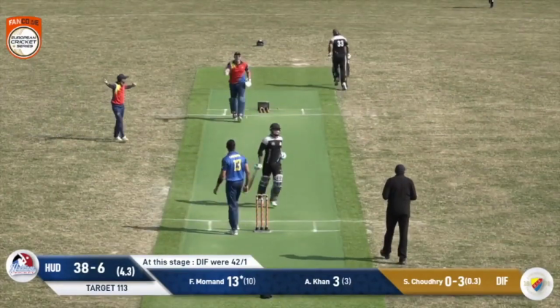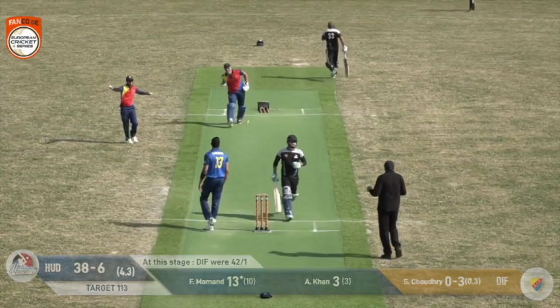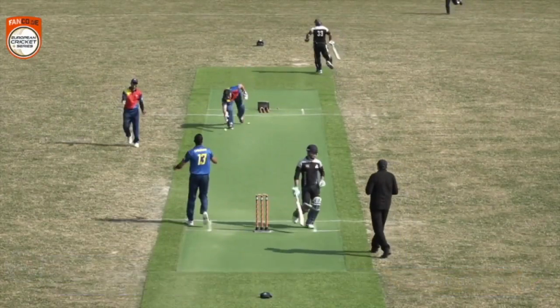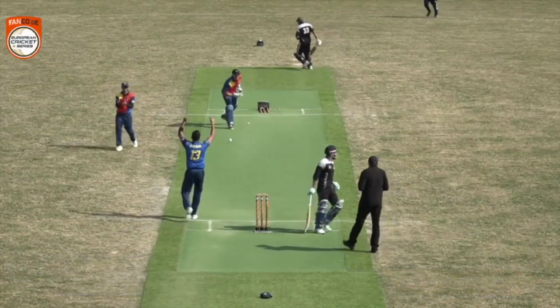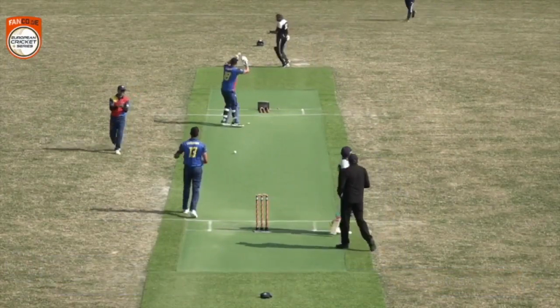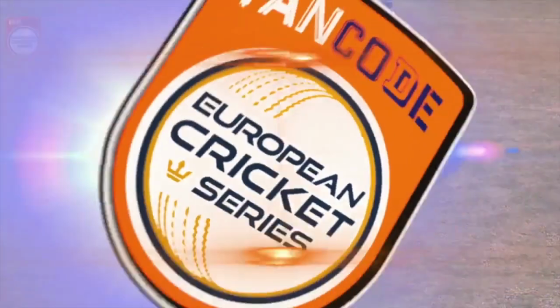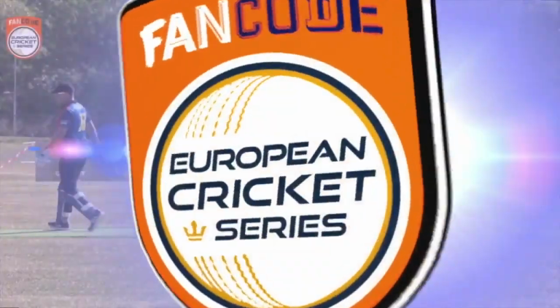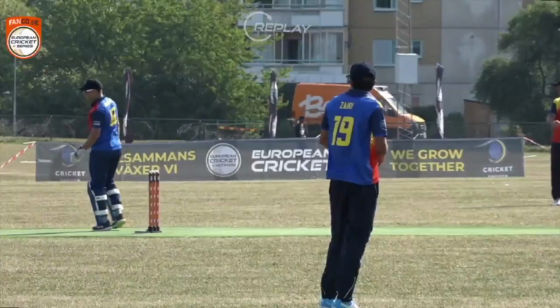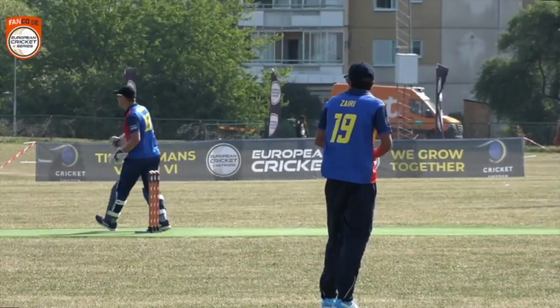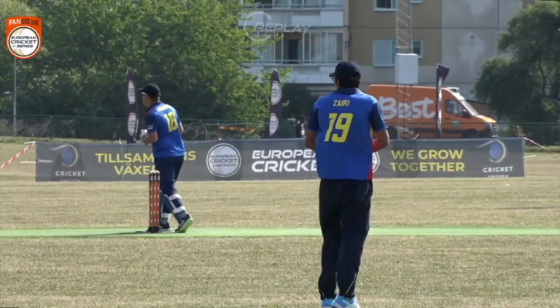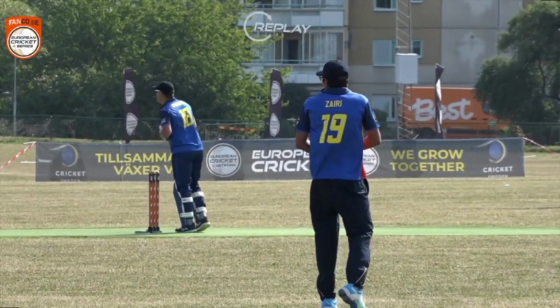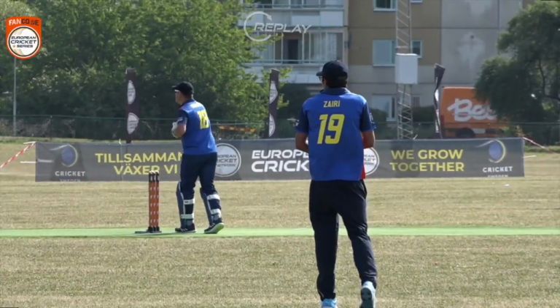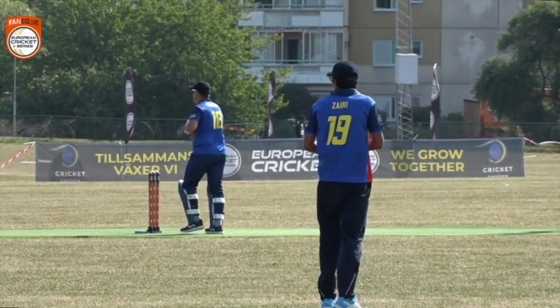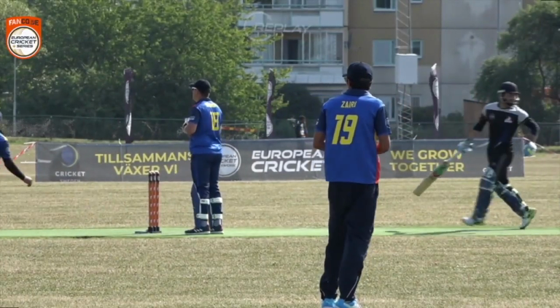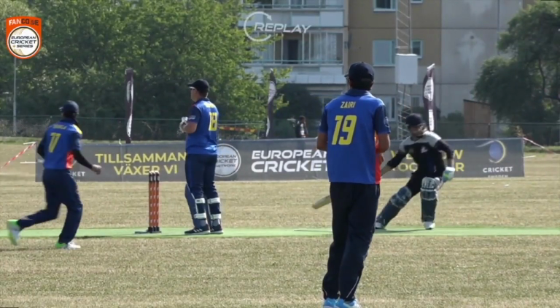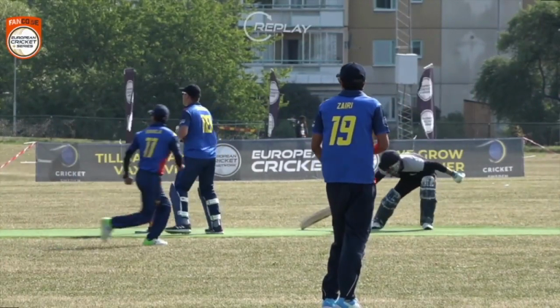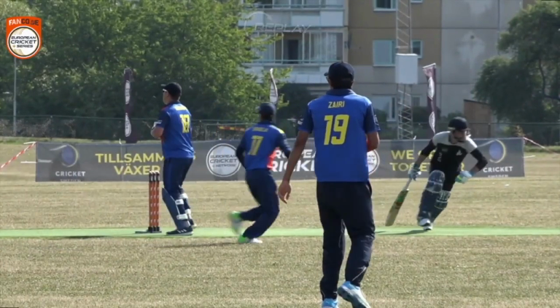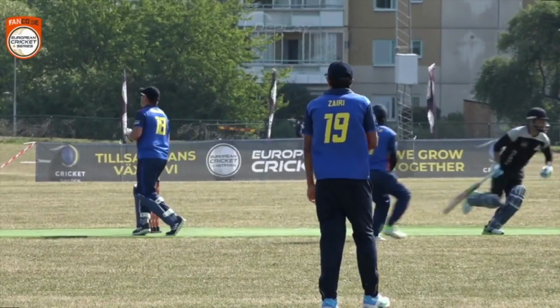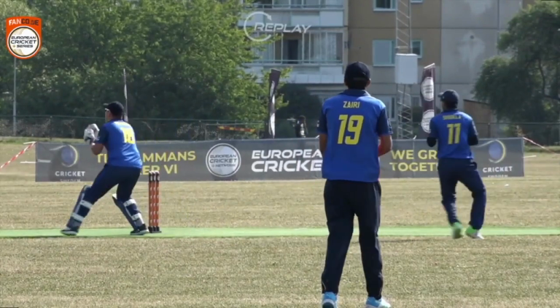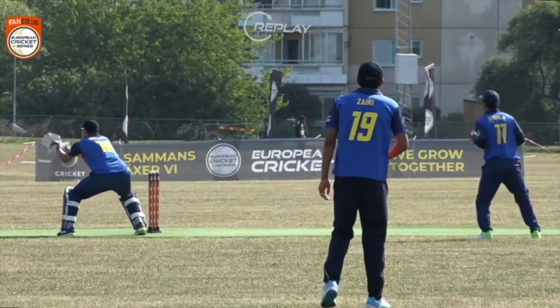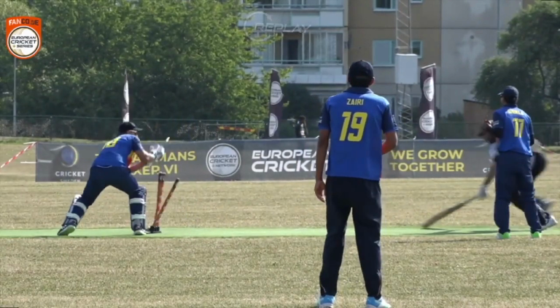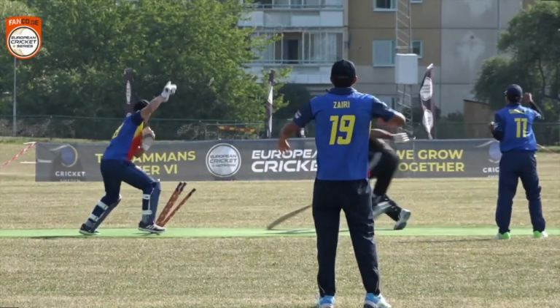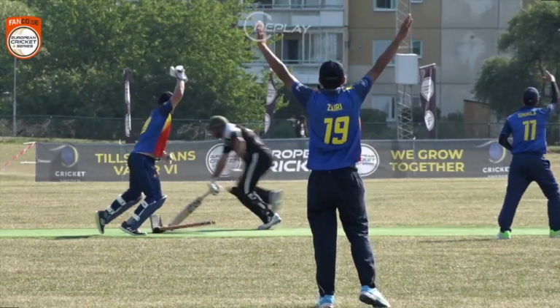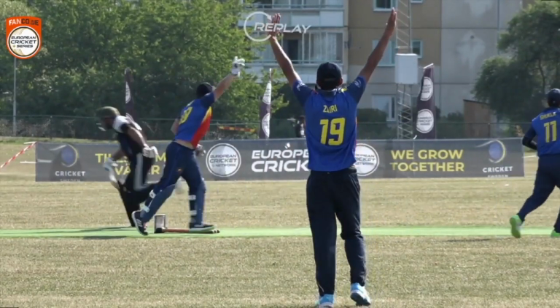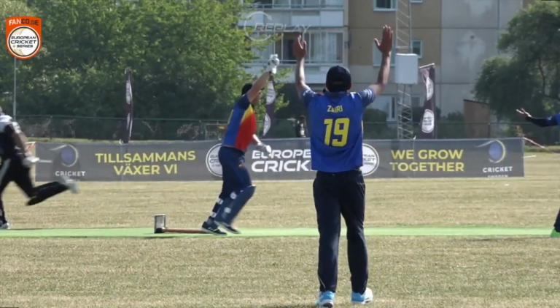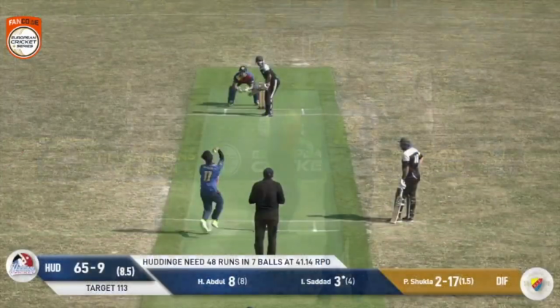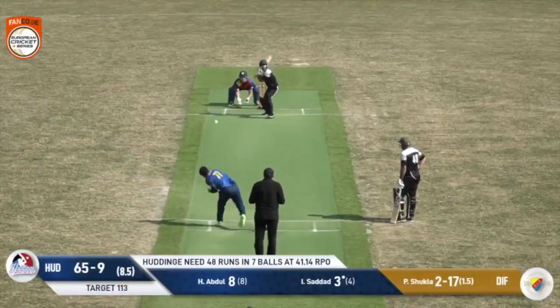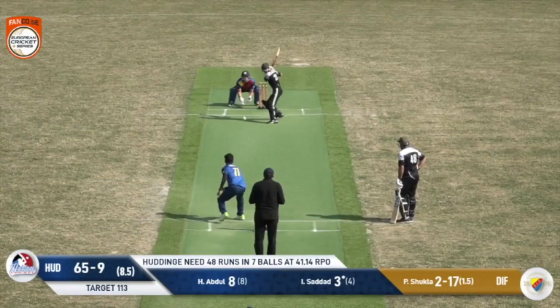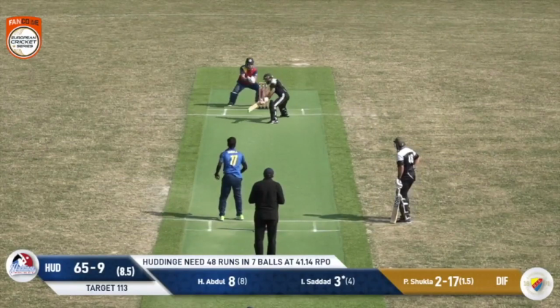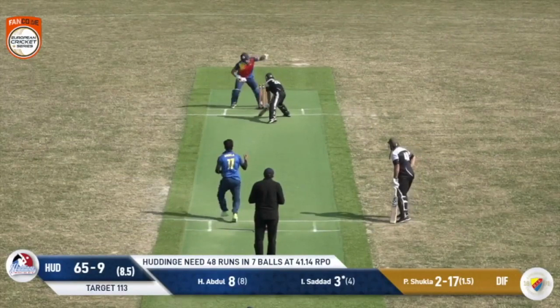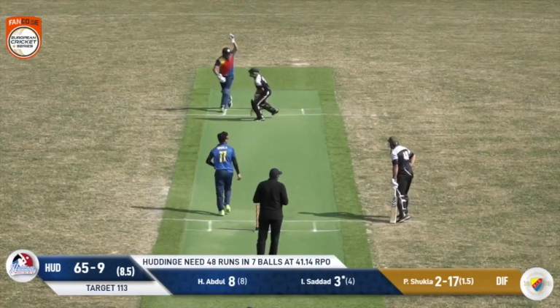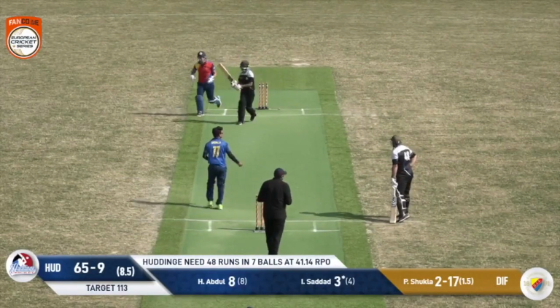I think it will be a run out — can you believe it? Pushing for a third, absolutely nothing going right. You had to criticize Rashid Khan going for every possible run, but this throw was spot-on, absolutely spot-on.